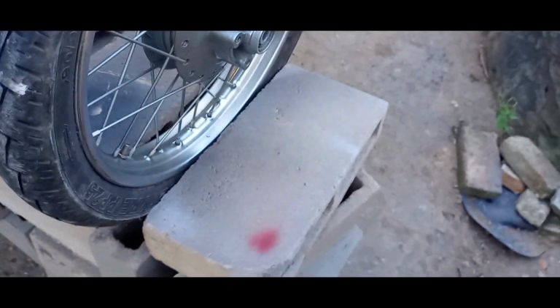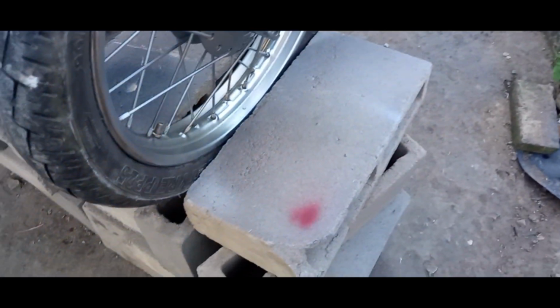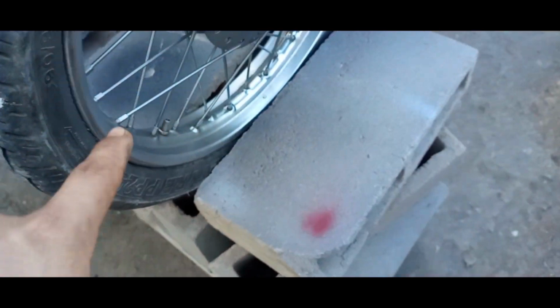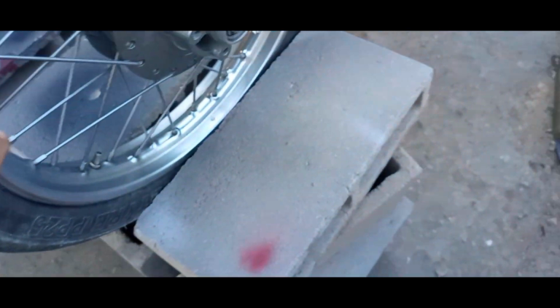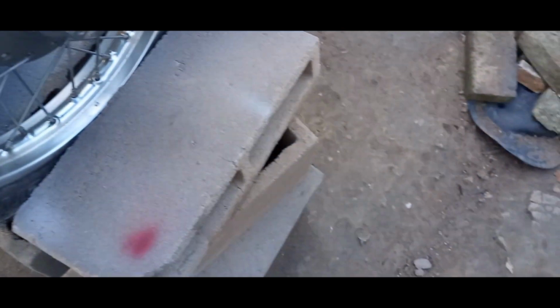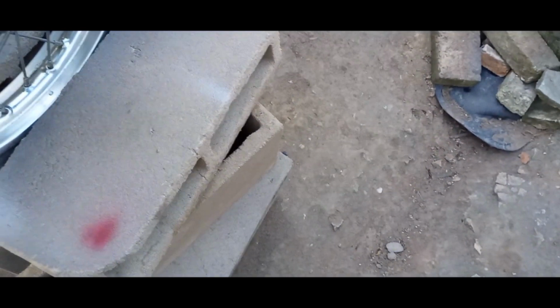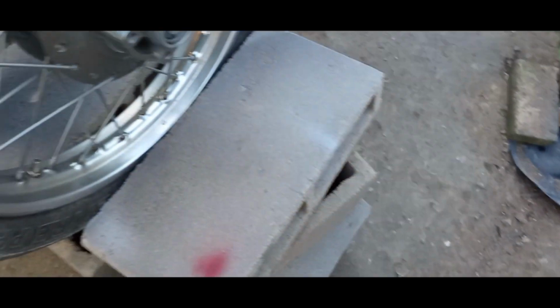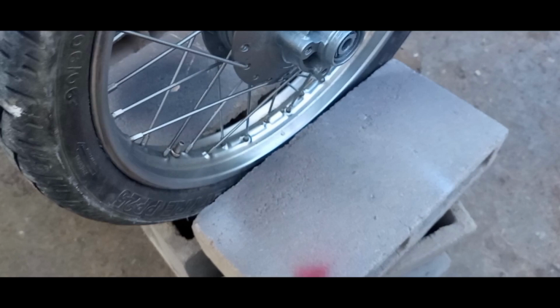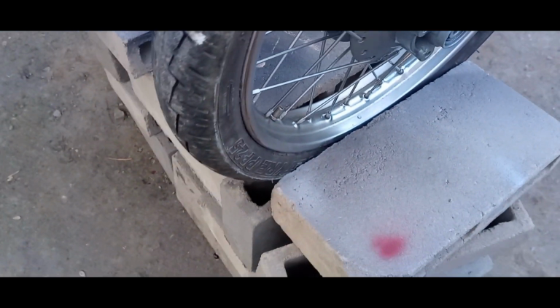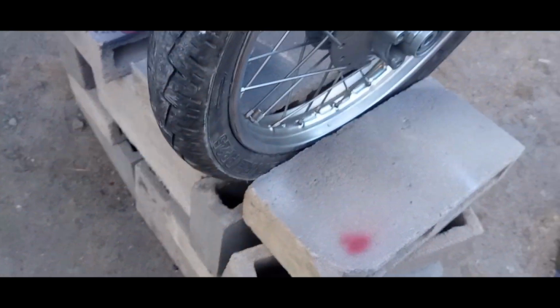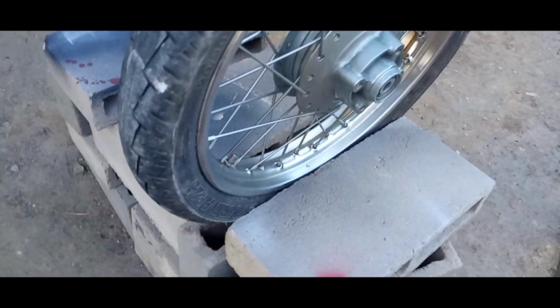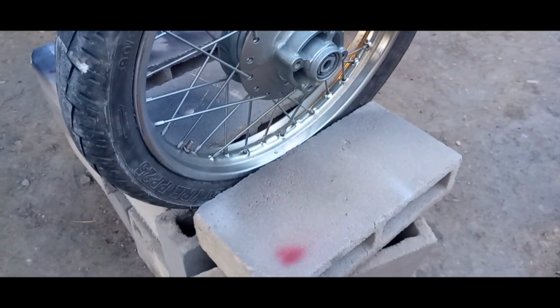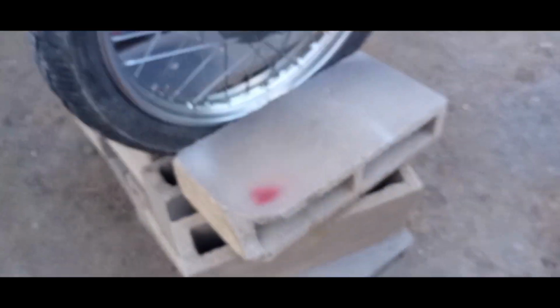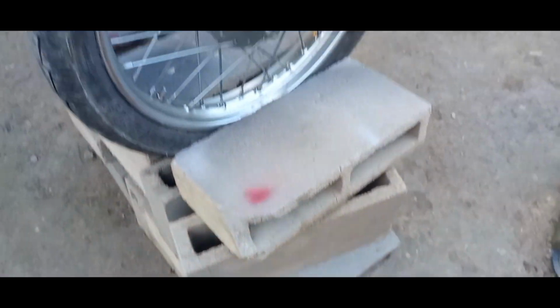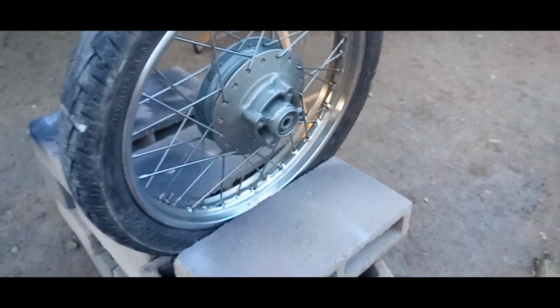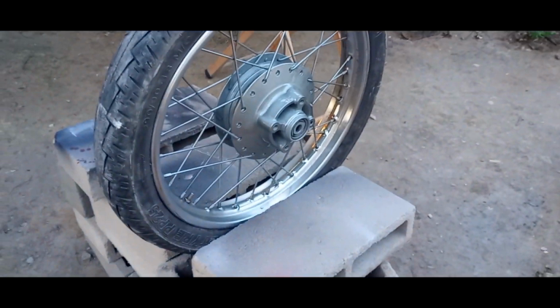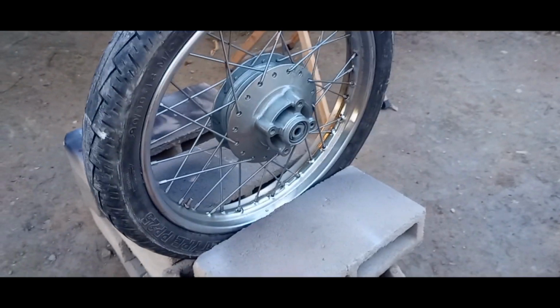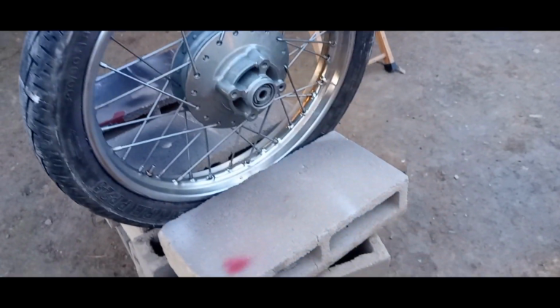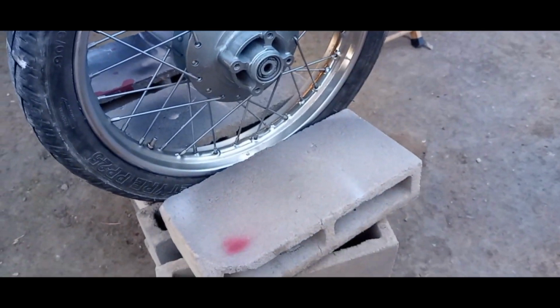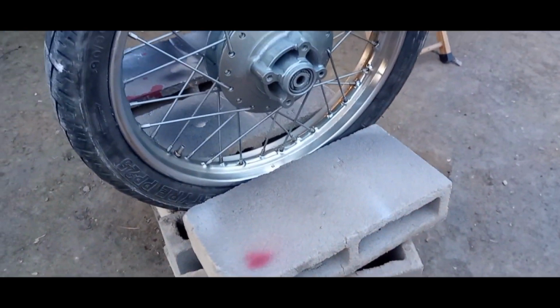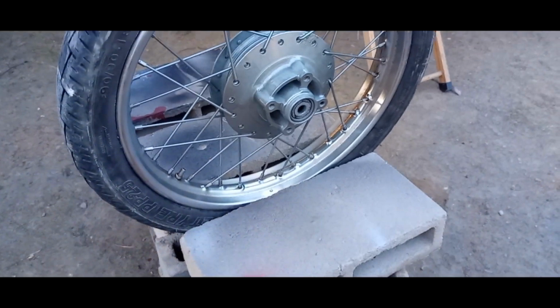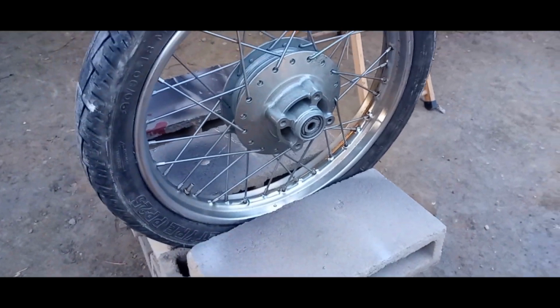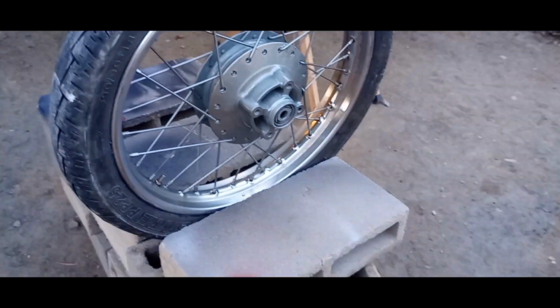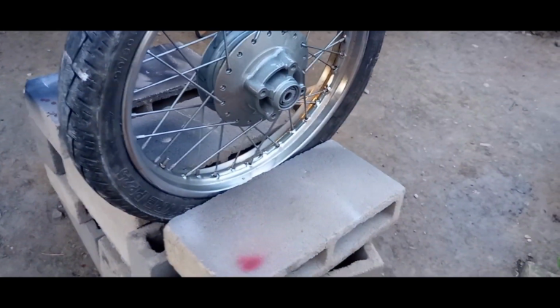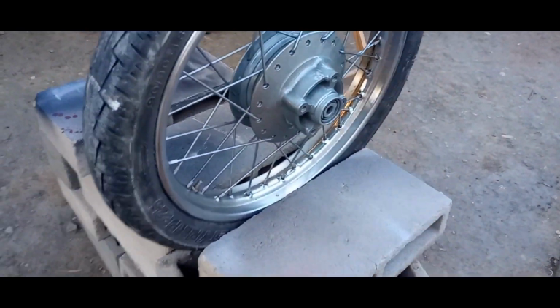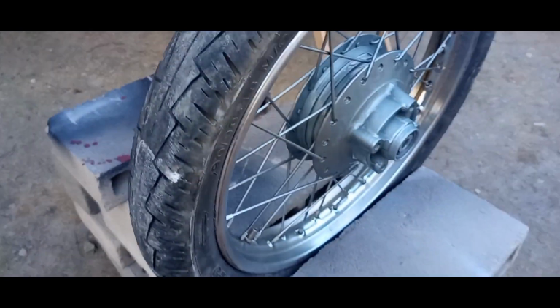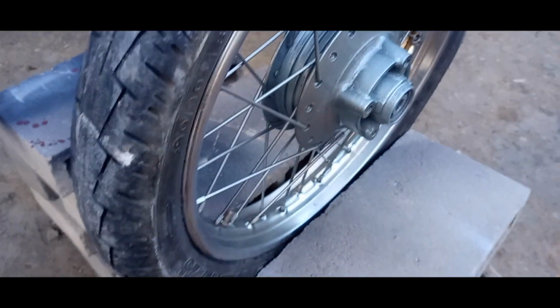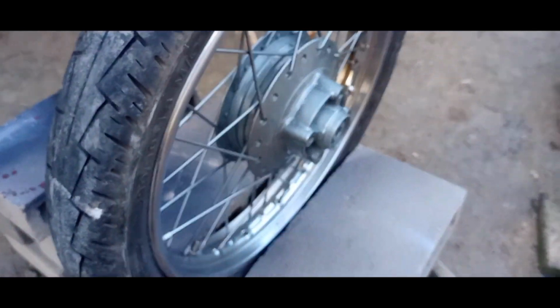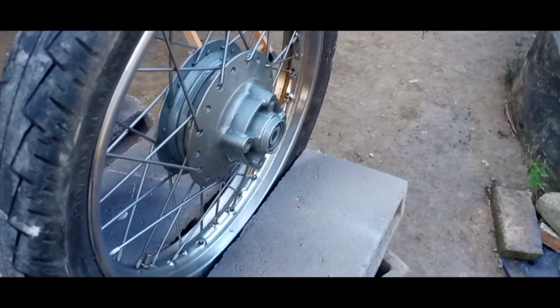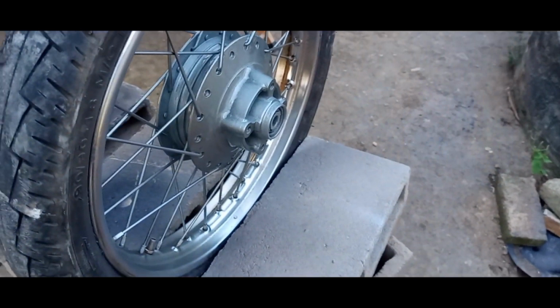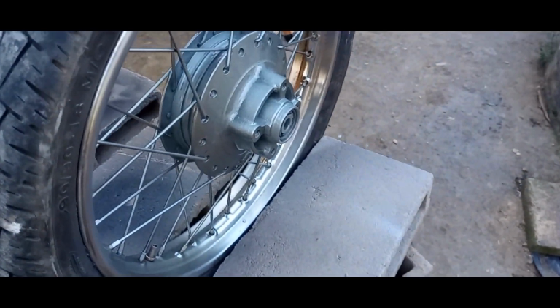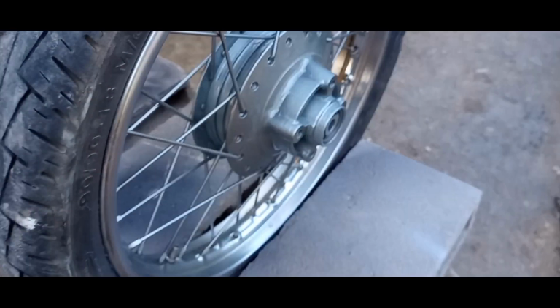Aqui ainda vou dar uma limpada, dá uma lixada aí — não adiante. Beleza! Deixa o like, tamo junto e misturado. CG1983 — 1, 2, 3.